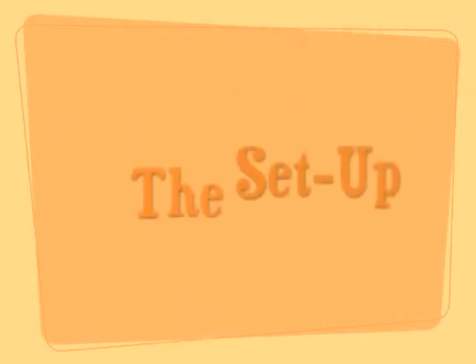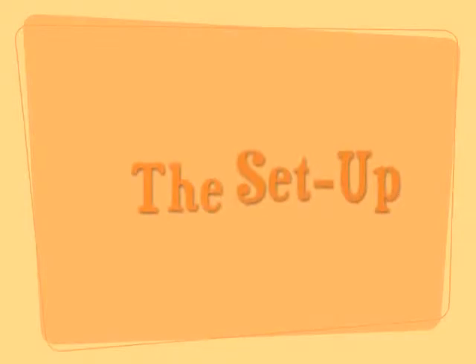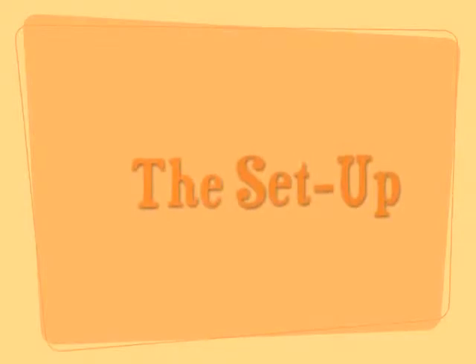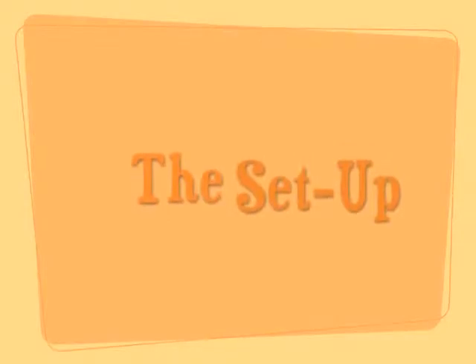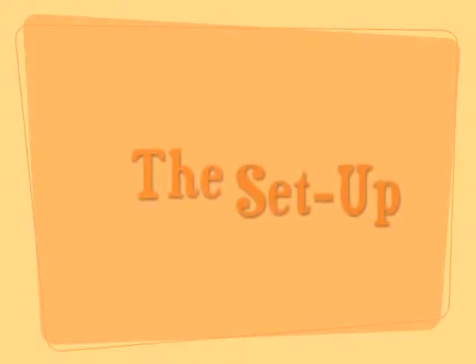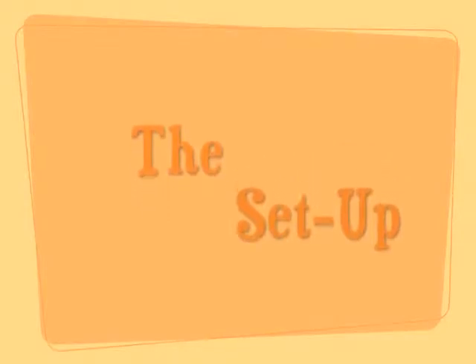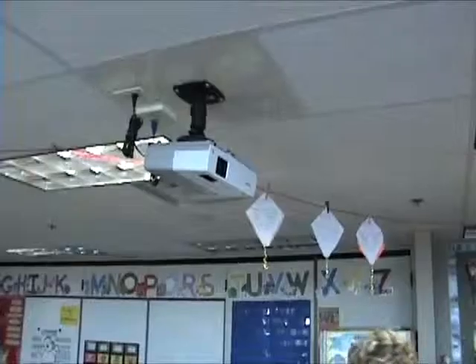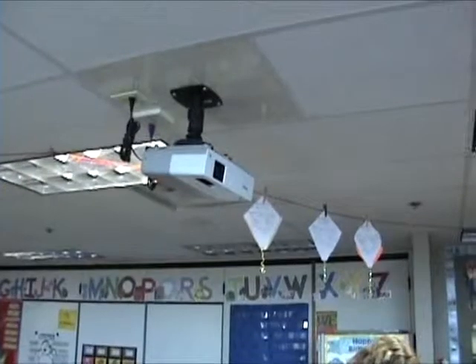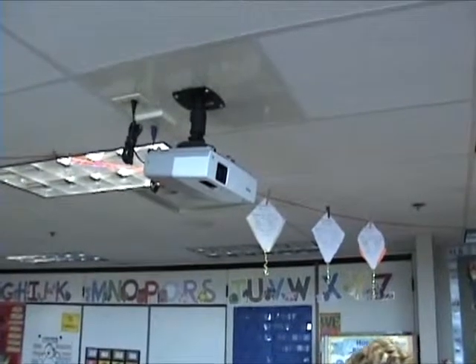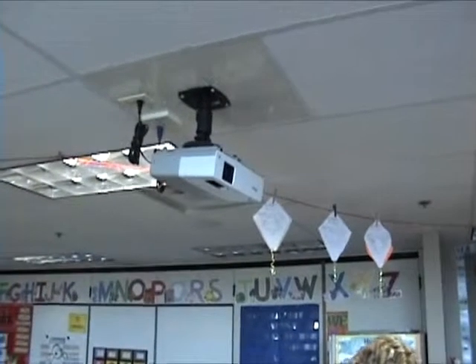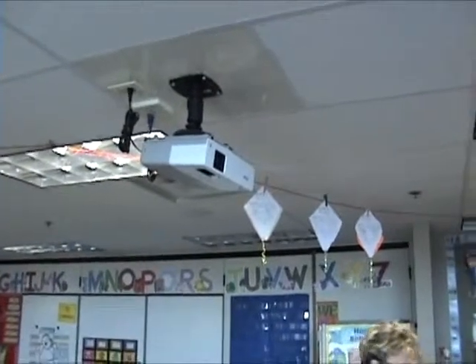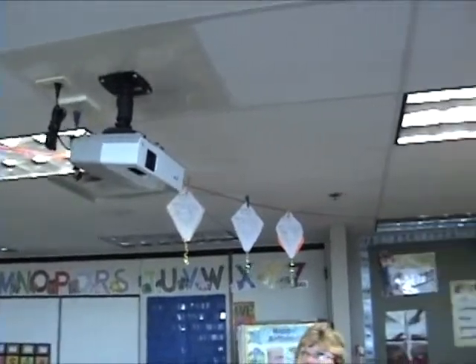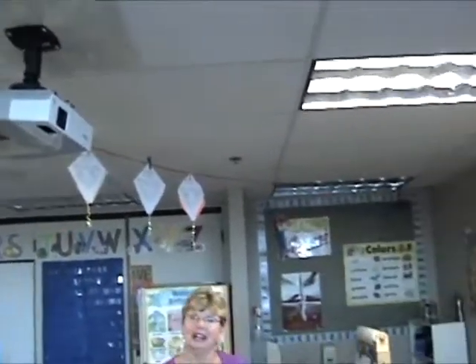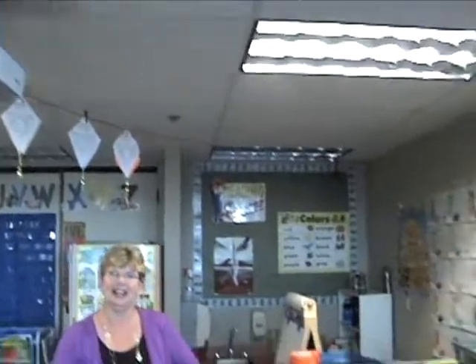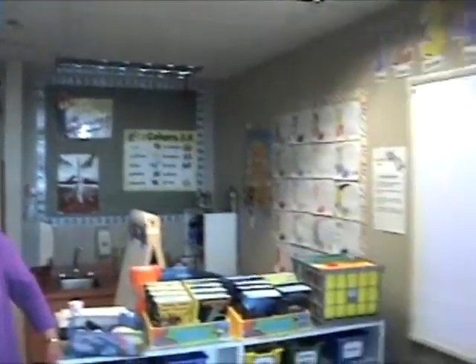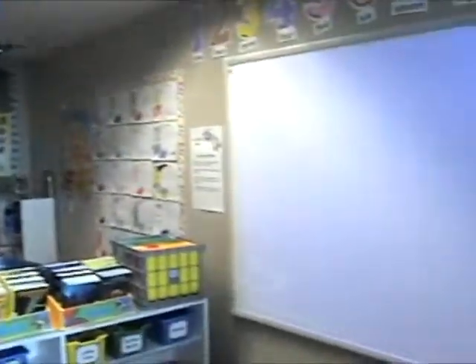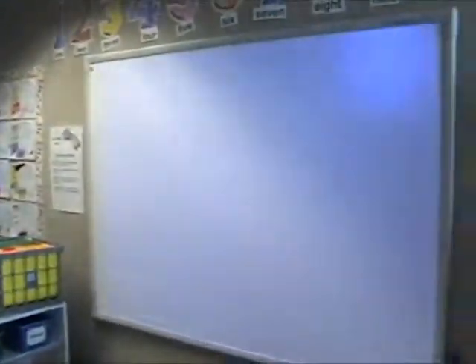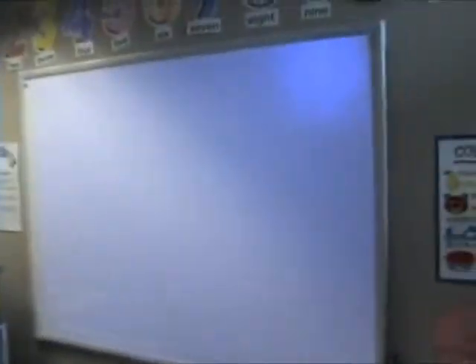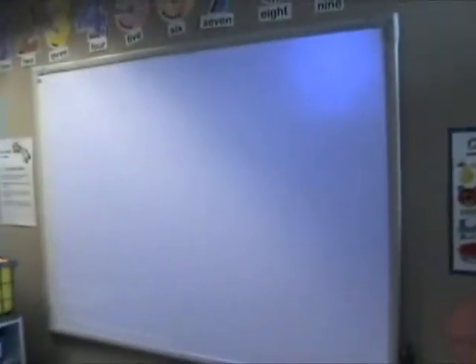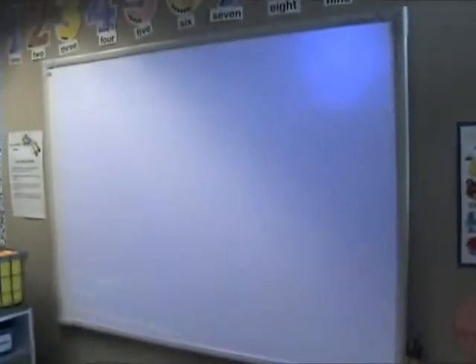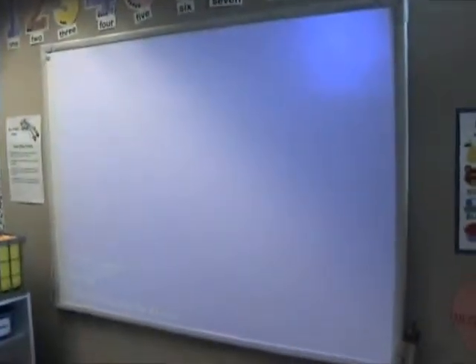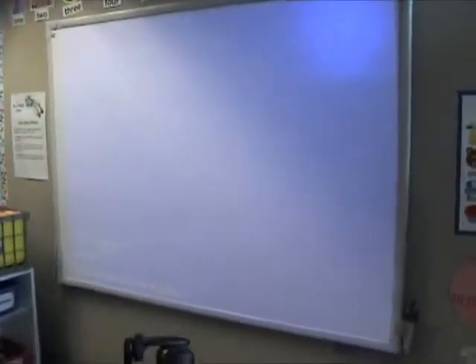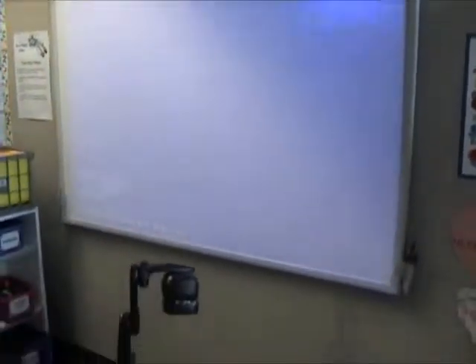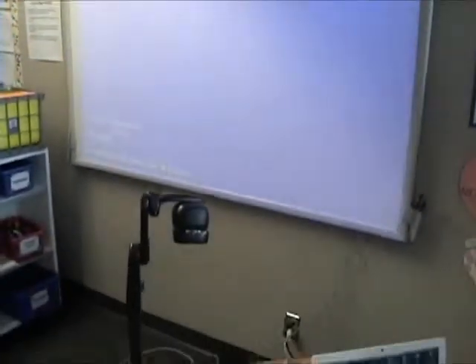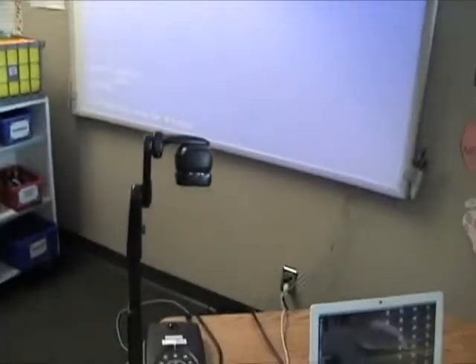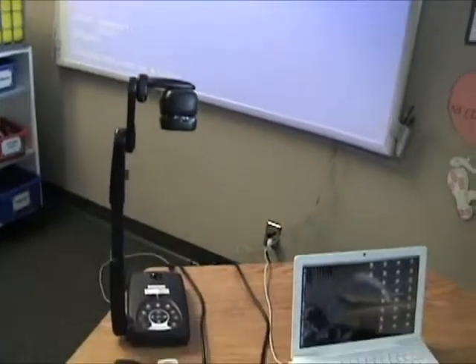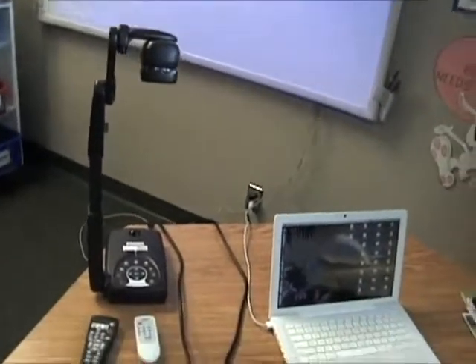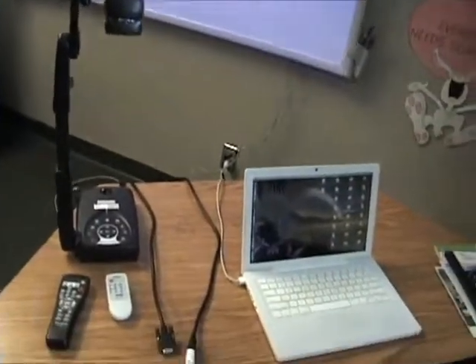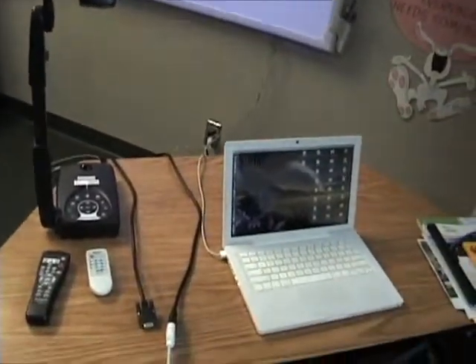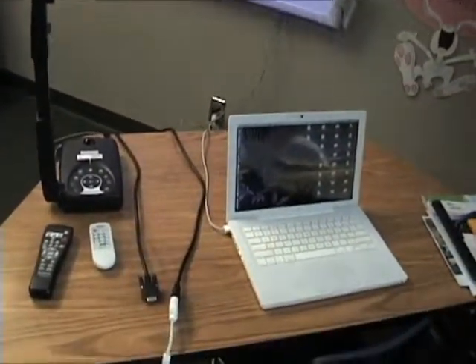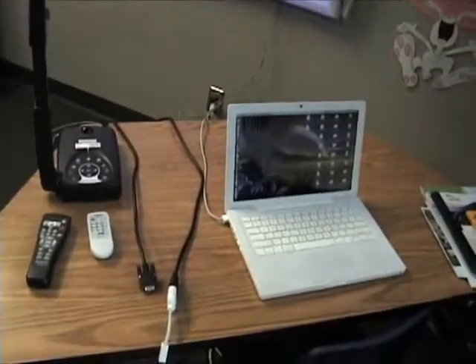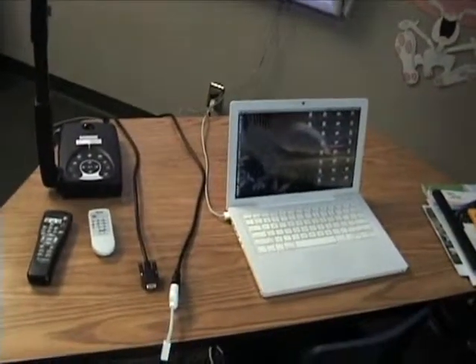We want to start with the setup so you can see how it all works. We have a ceiling mounted projector, an interactive whiteboard, a document camera, and a laptop. We want to work them all together.